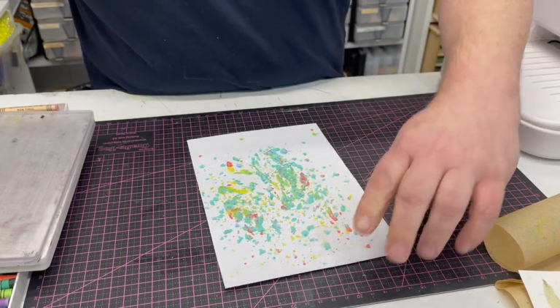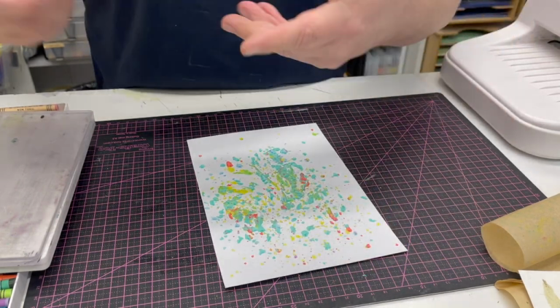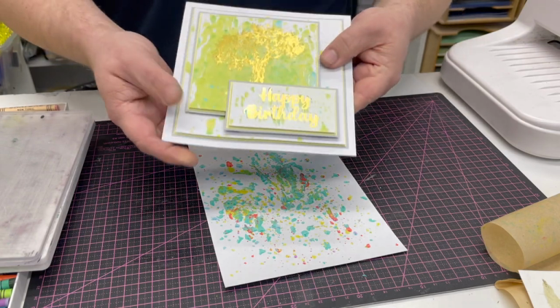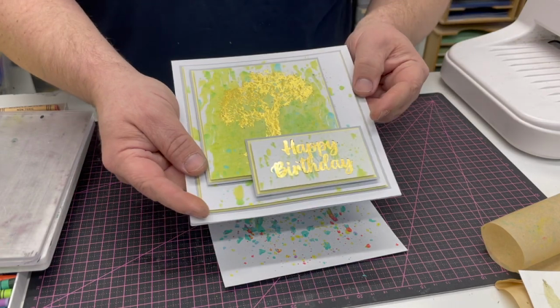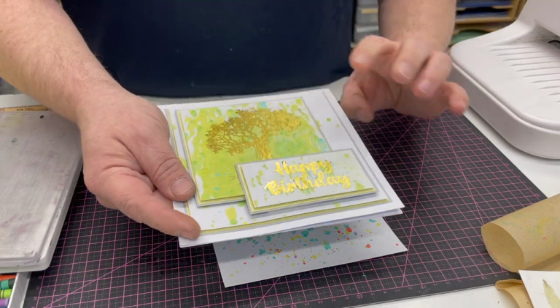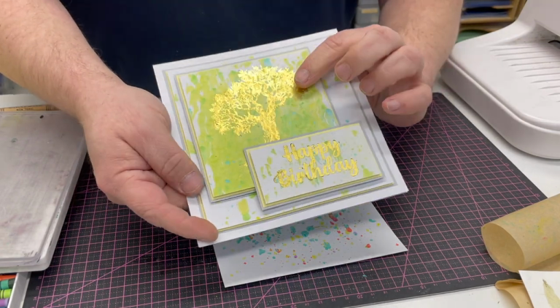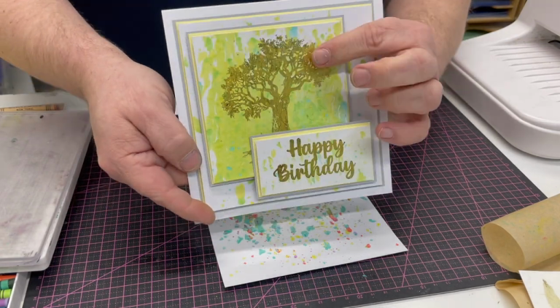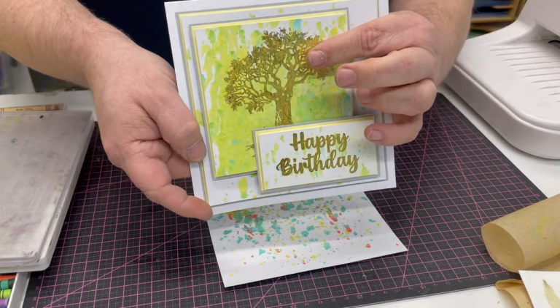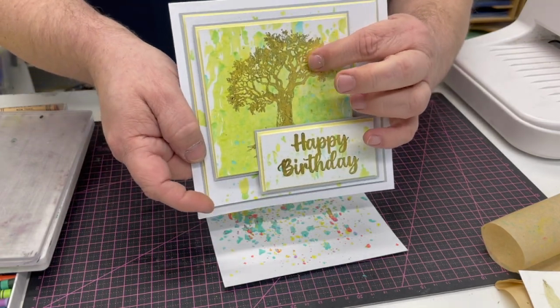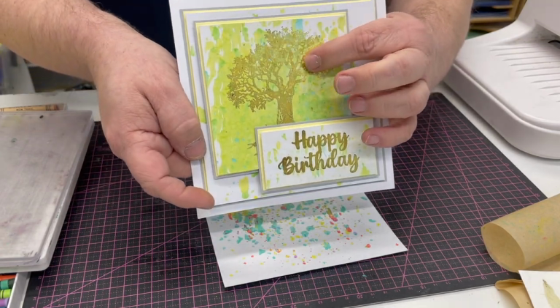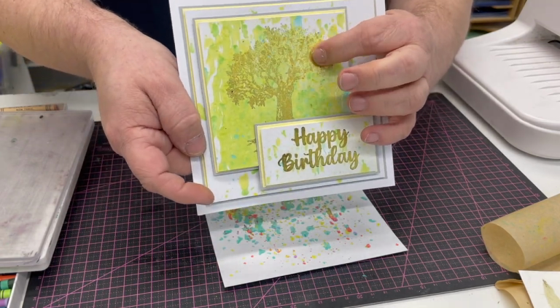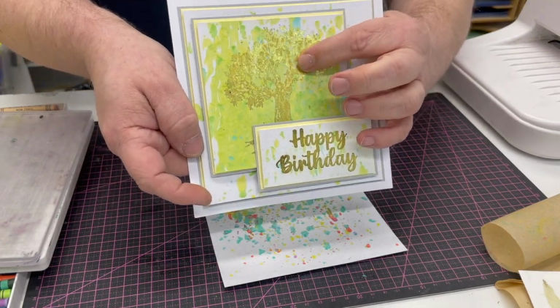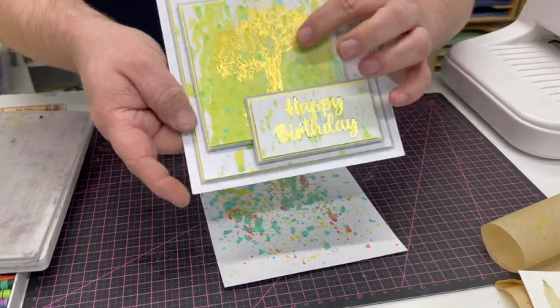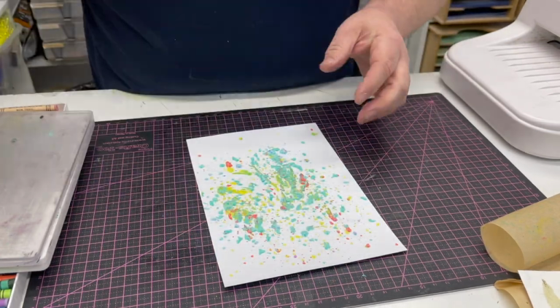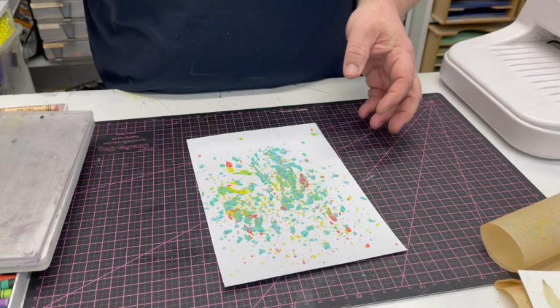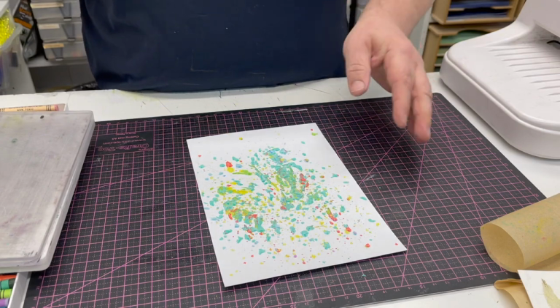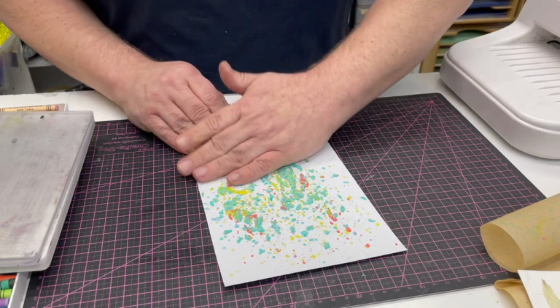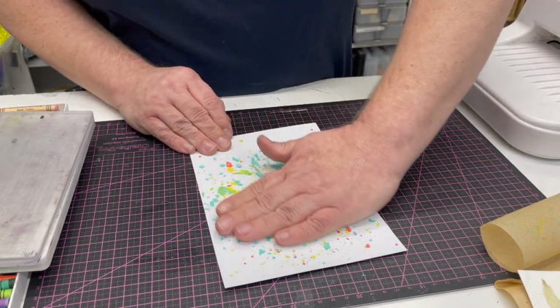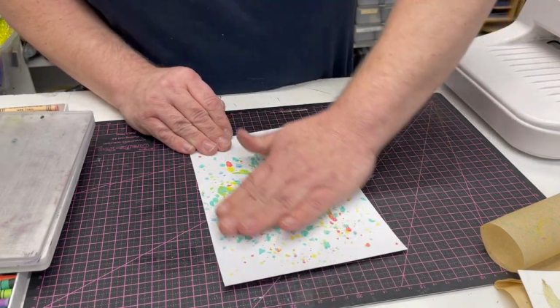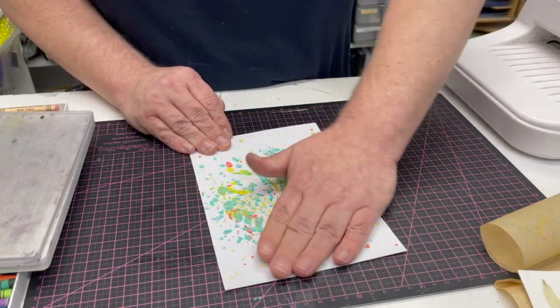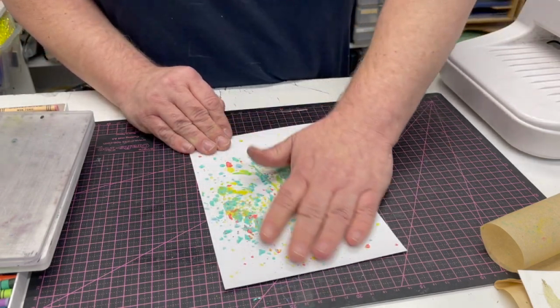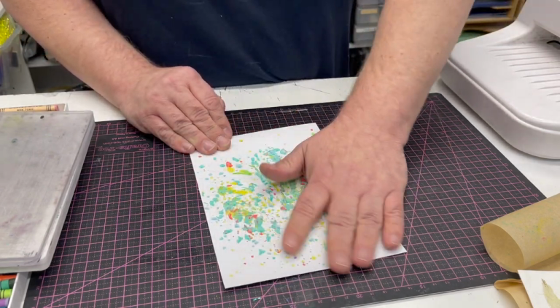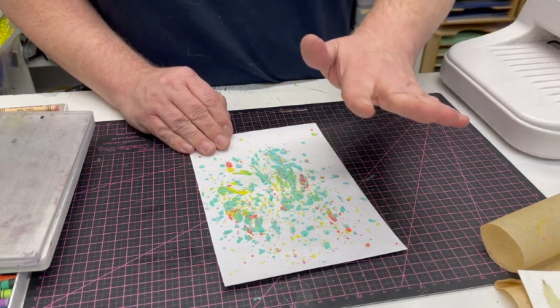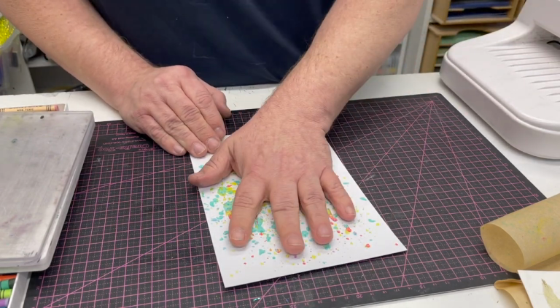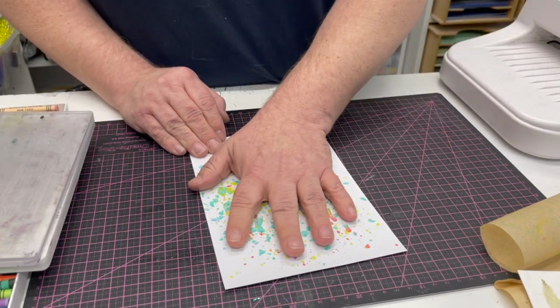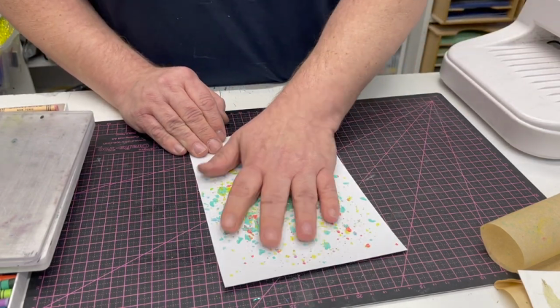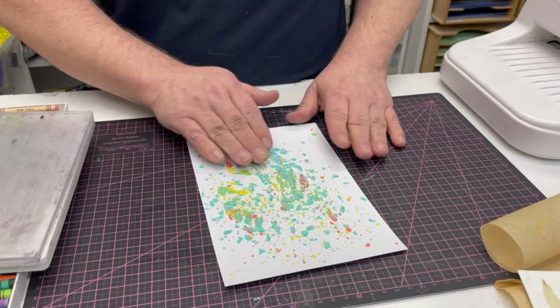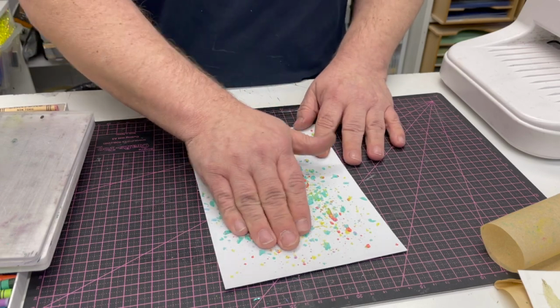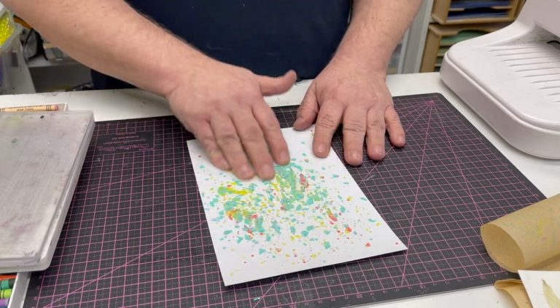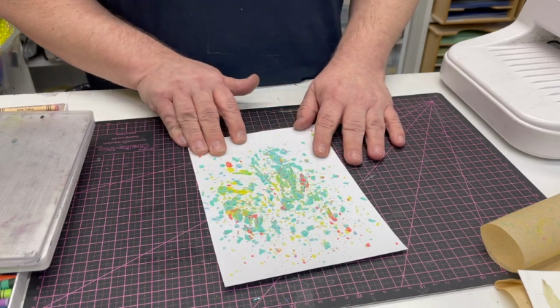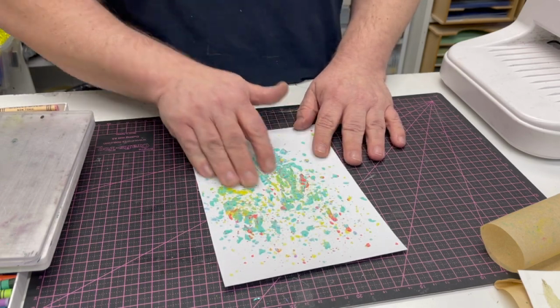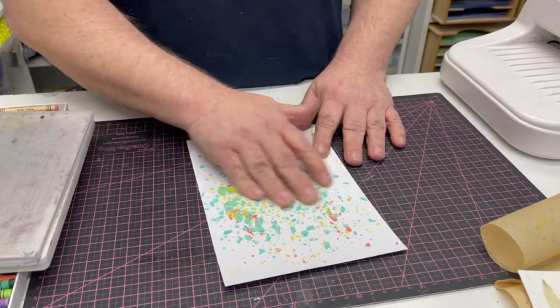Here's one I did with just two colours, and you can see I've stamped and foiled over the top — that's what I'm going to do now just to show you how that works. You've got a beautiful background, and if you're not happy with it, if you think there's far too much white and you want more colour, you can add a little bit more wax.